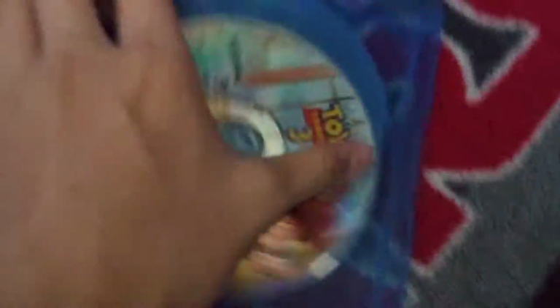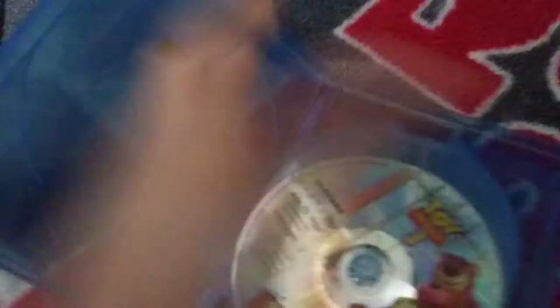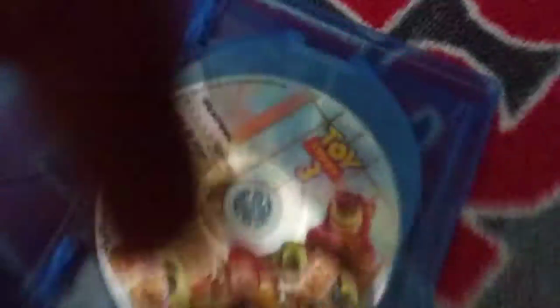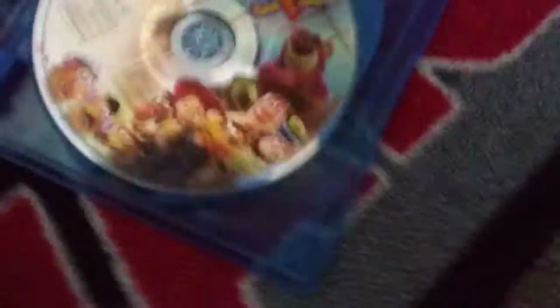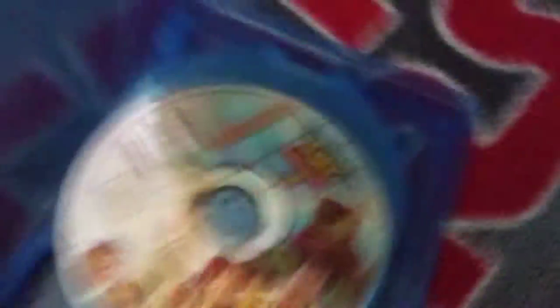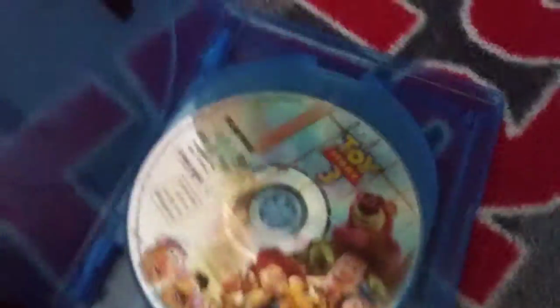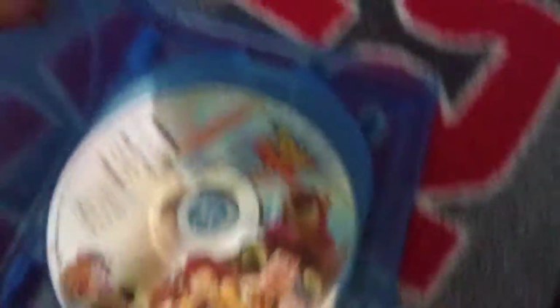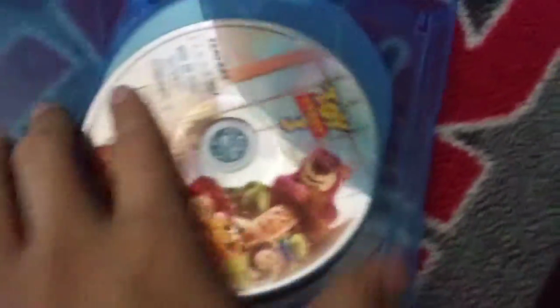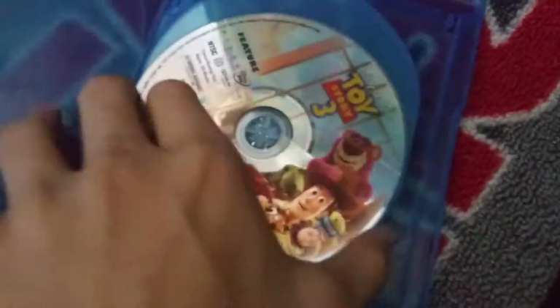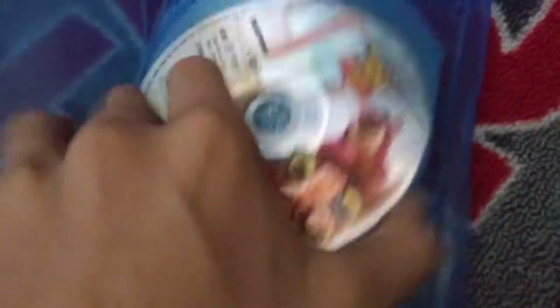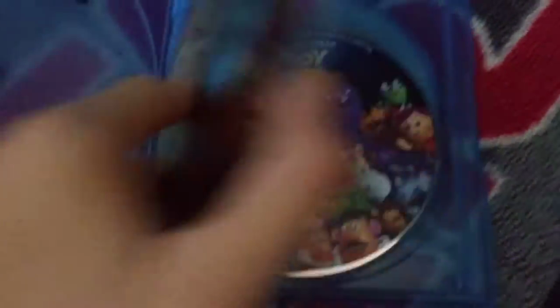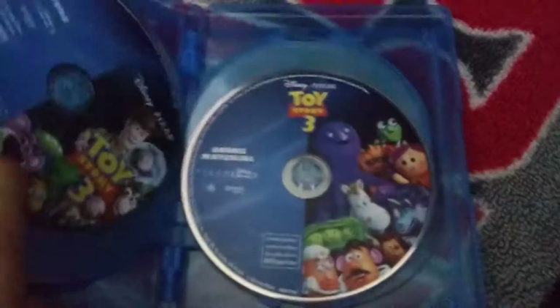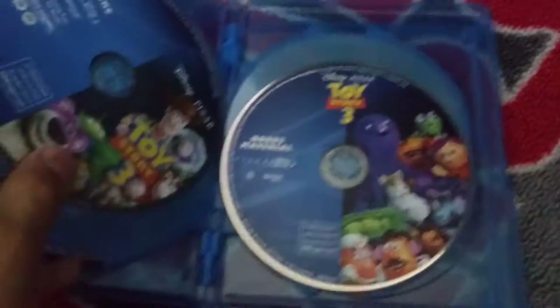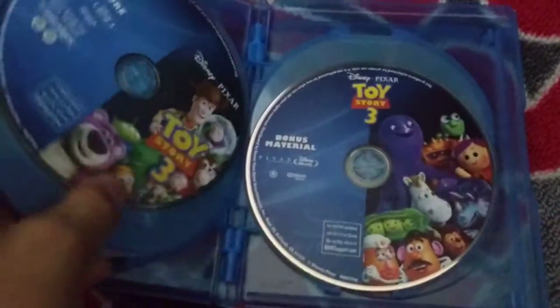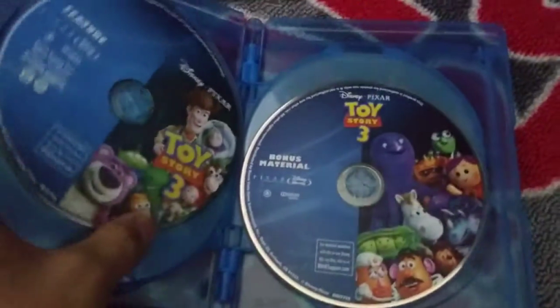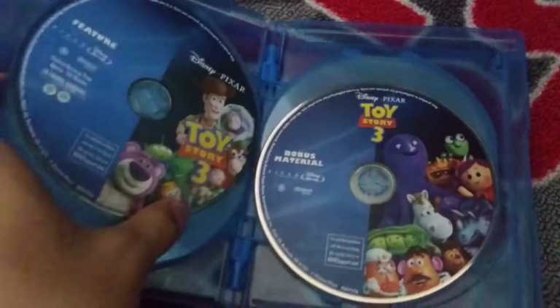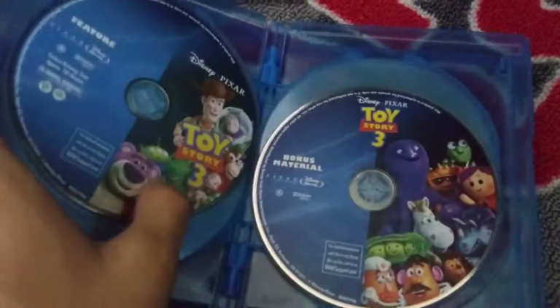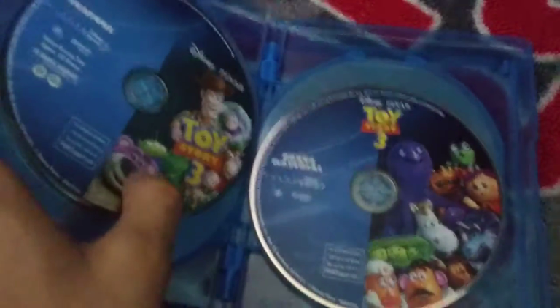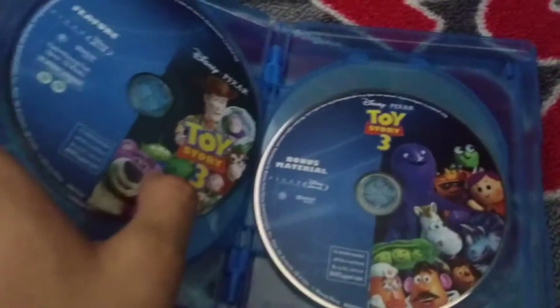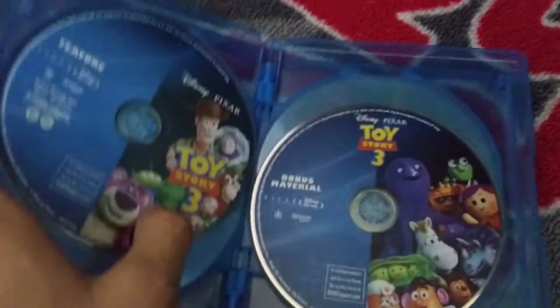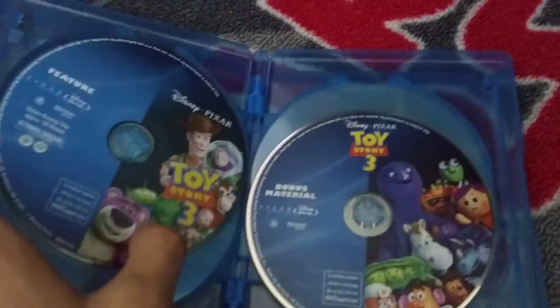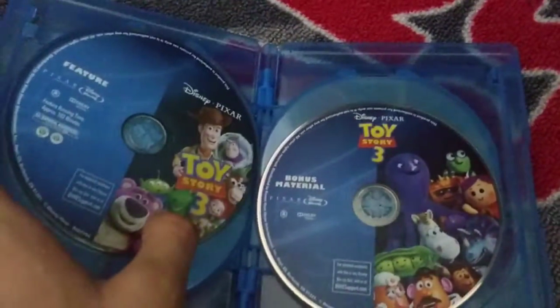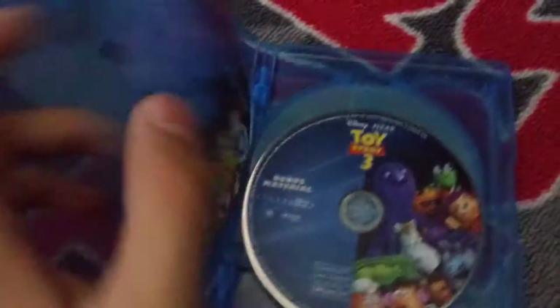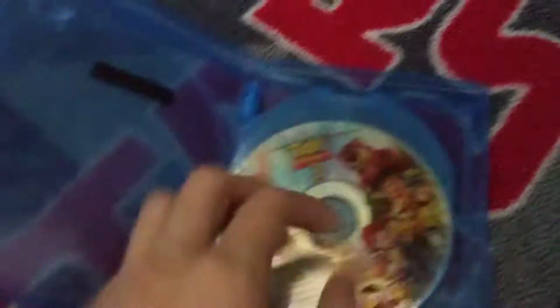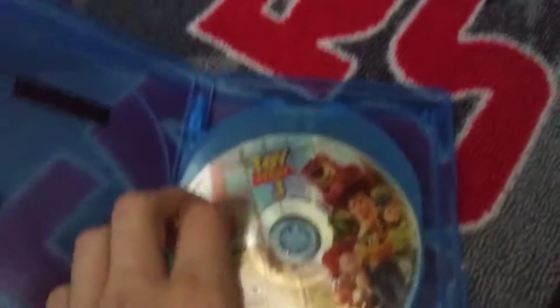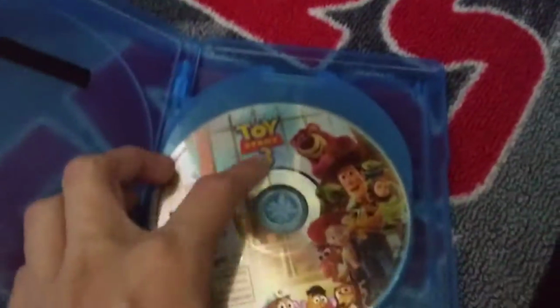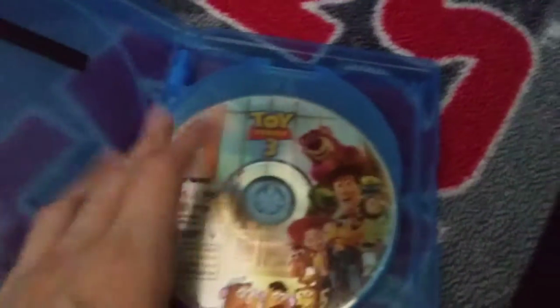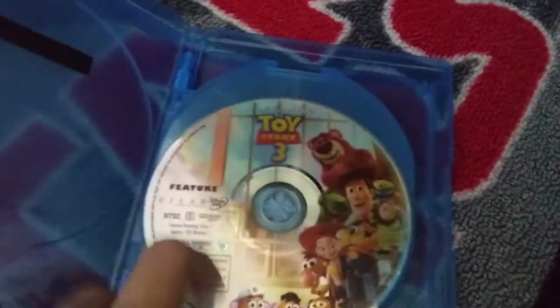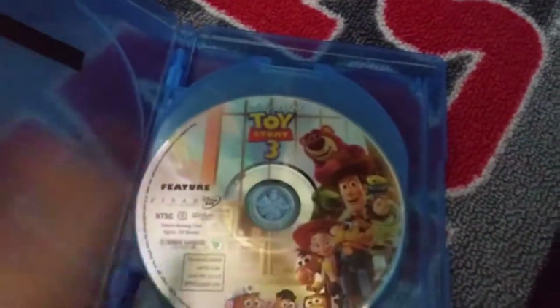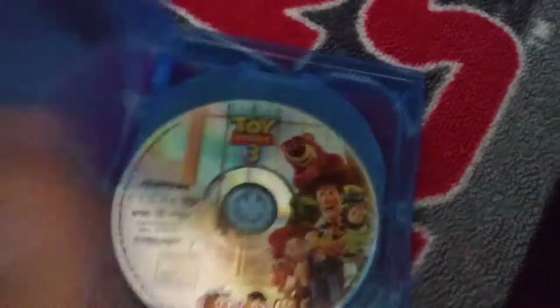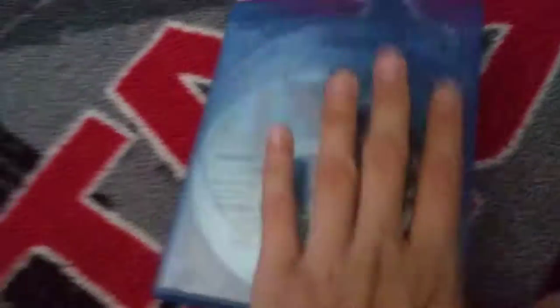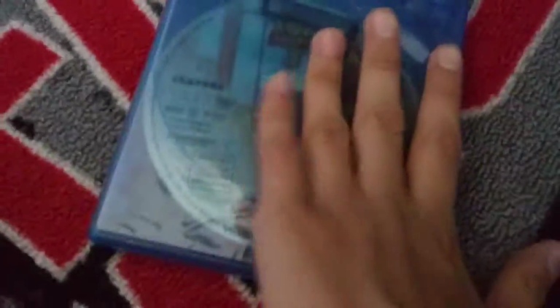It comes with three discs — the special features and bonus stuff, and the actual movie too.